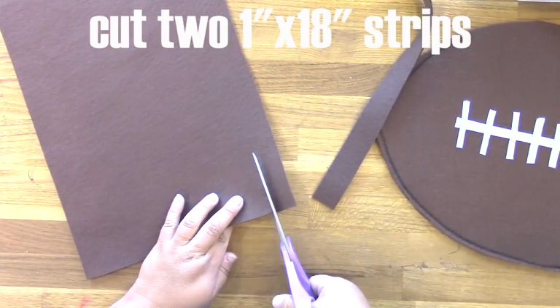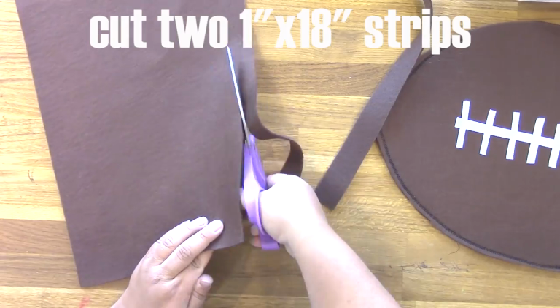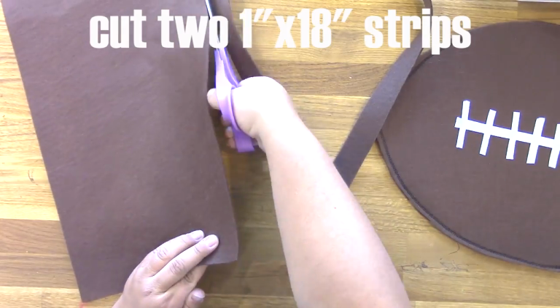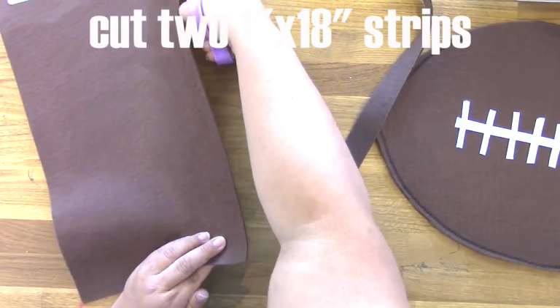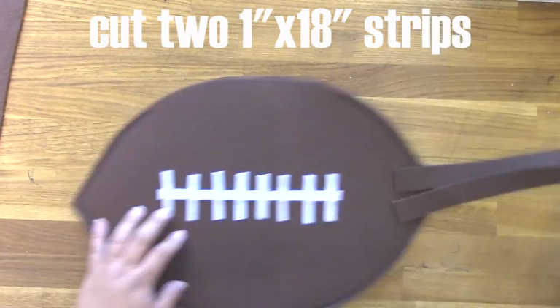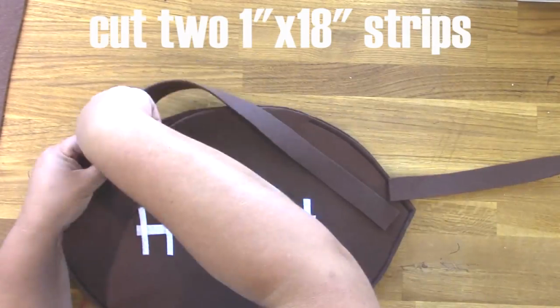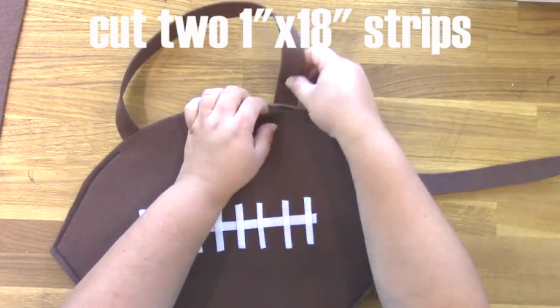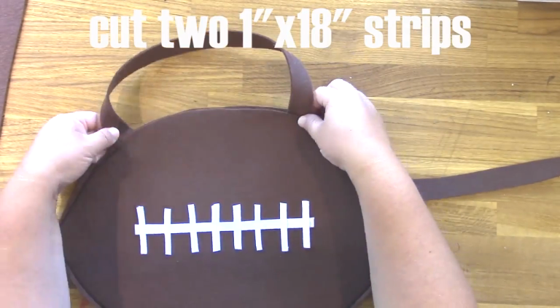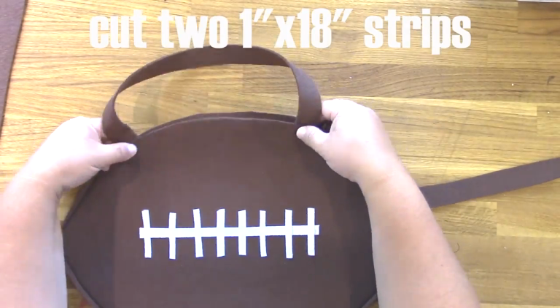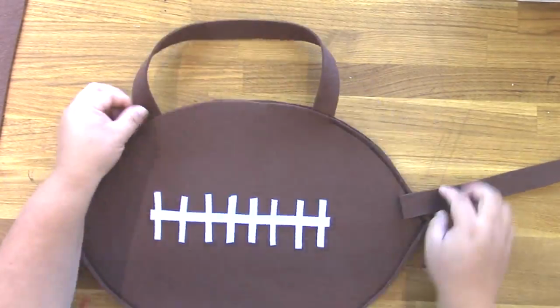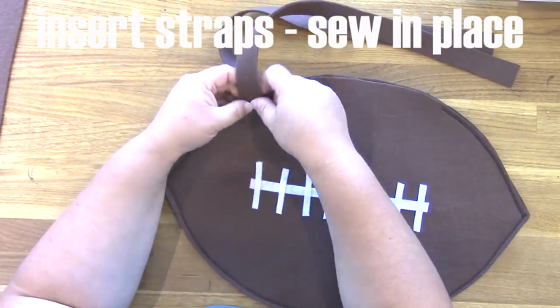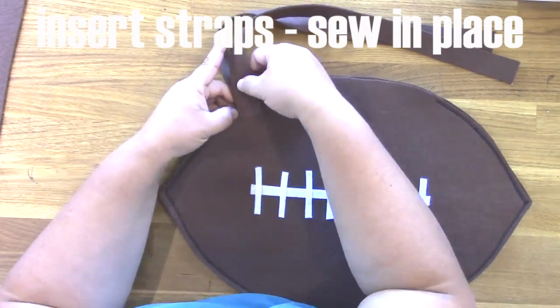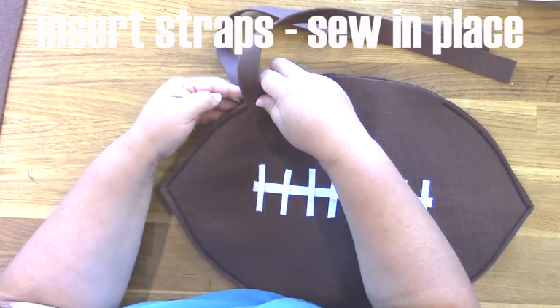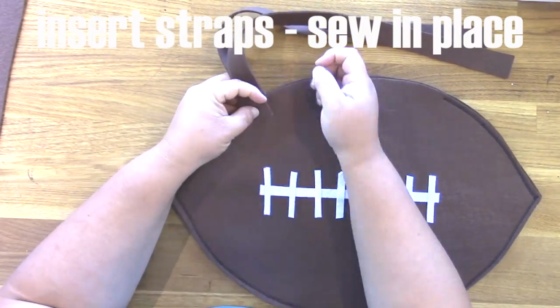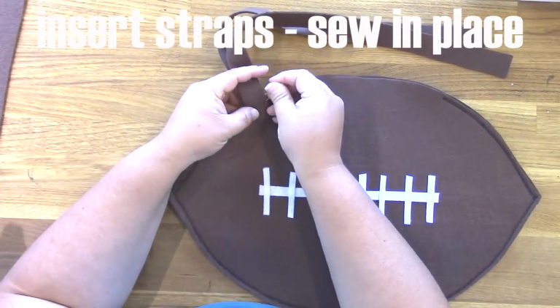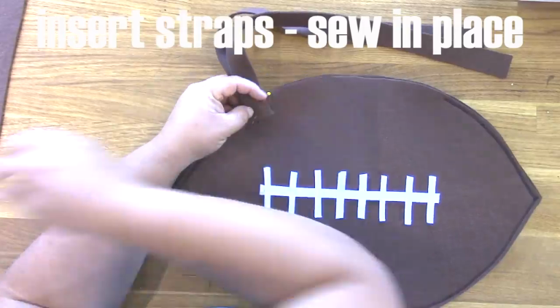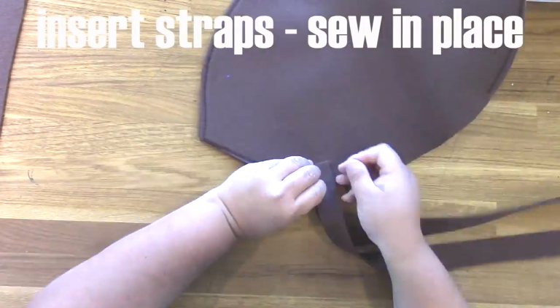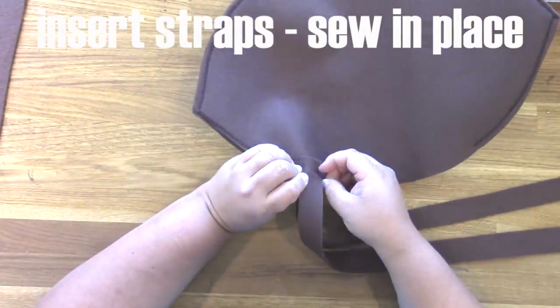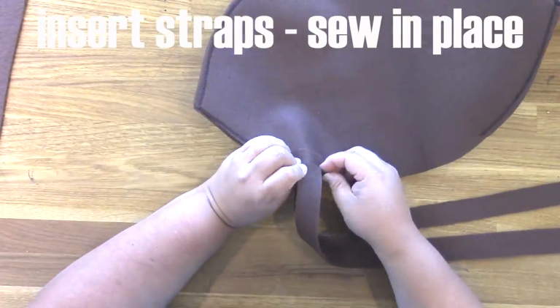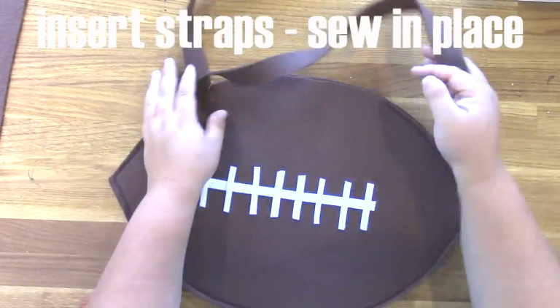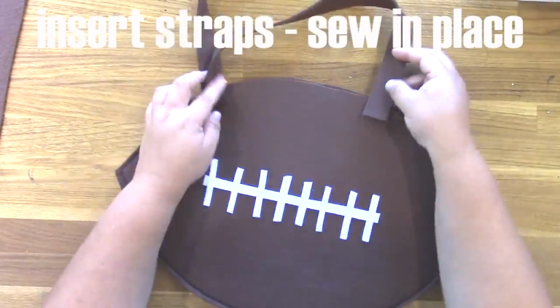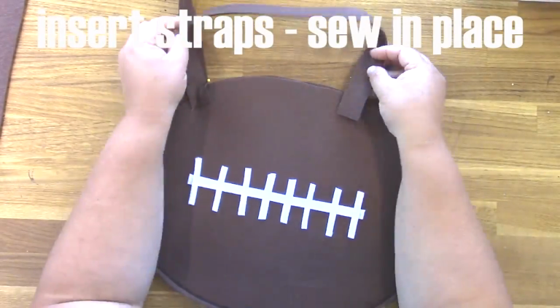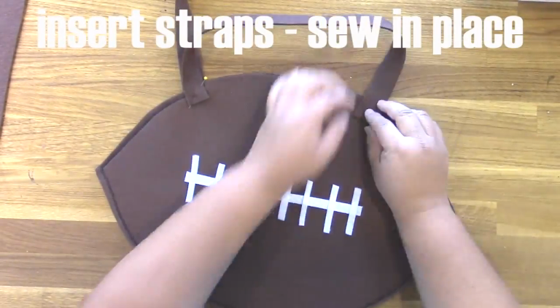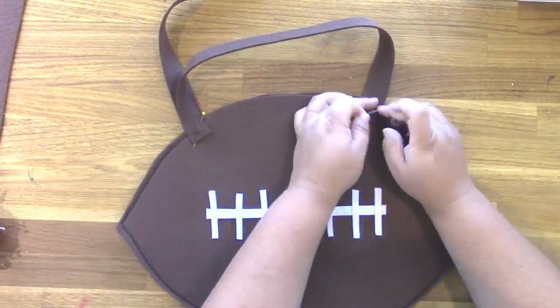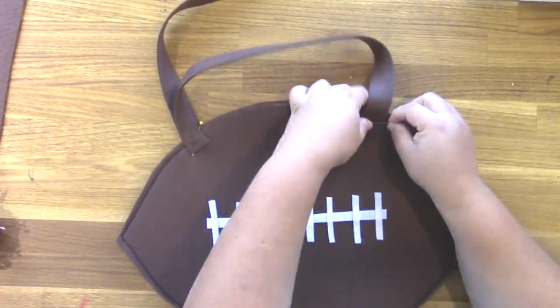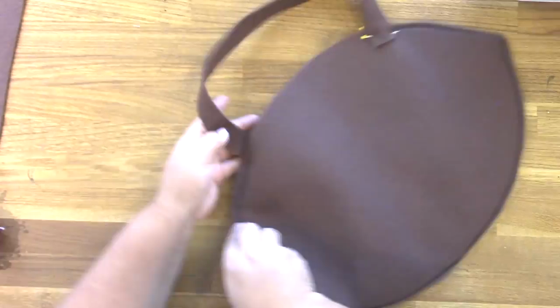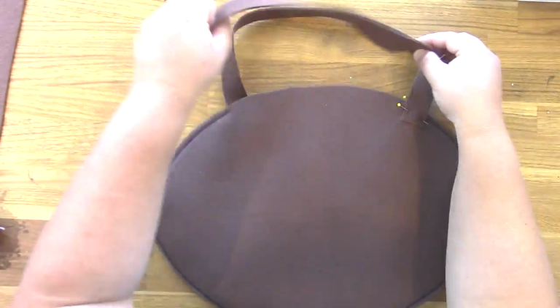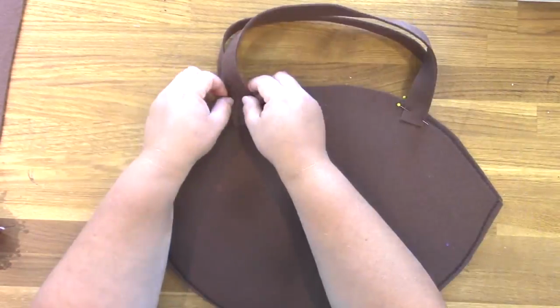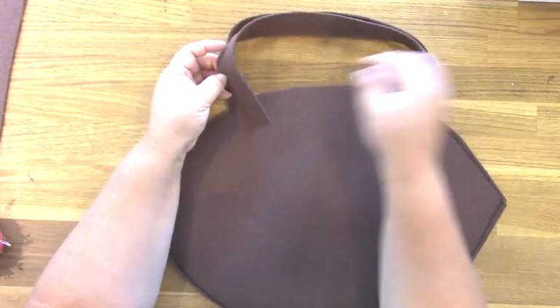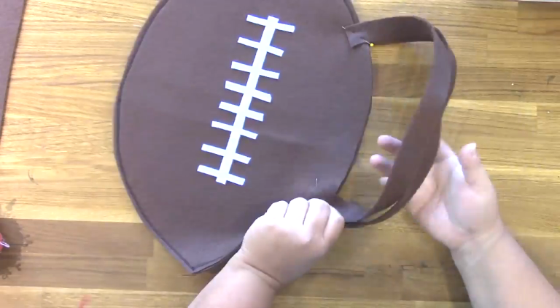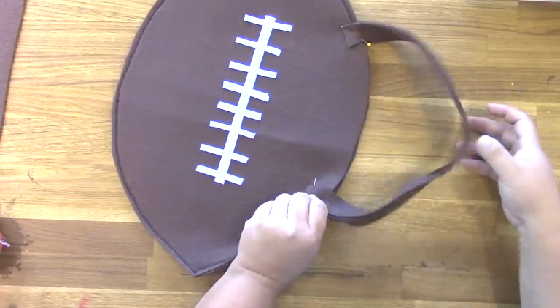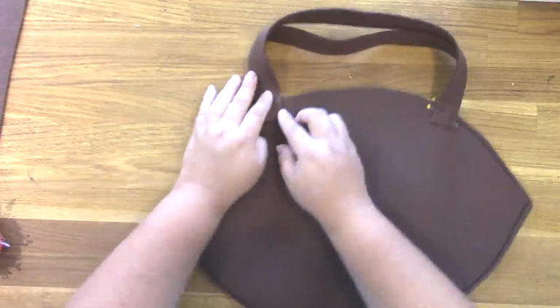Next, cut two 1 by 18 strips out of a third piece of 12 by 18 brown Kunin felt, and then insert the straps. I just pinned them where I wanted them and then used the sewing machine to attach.